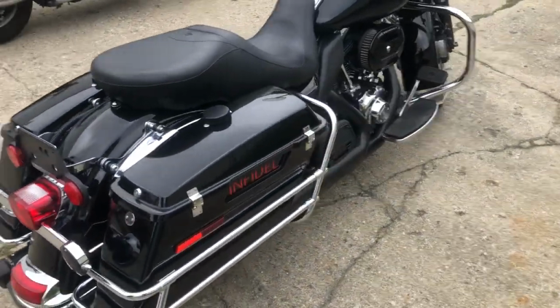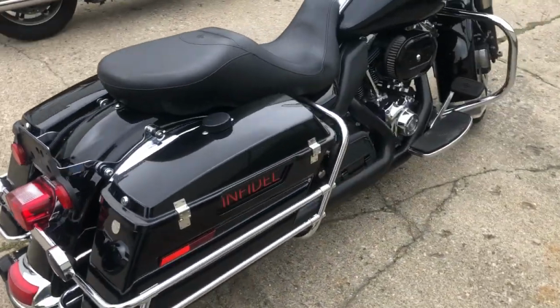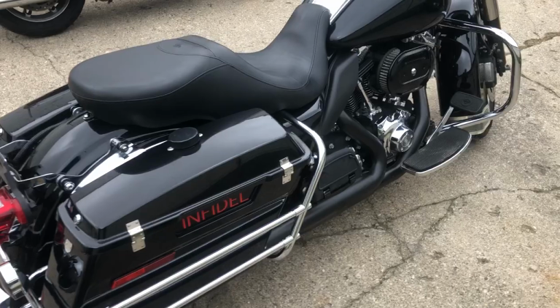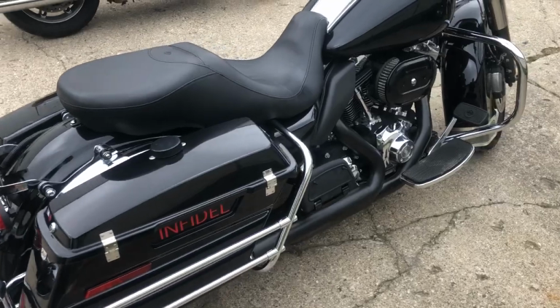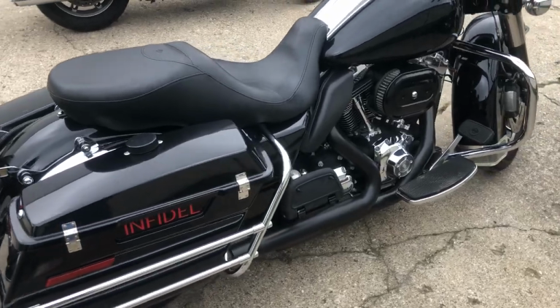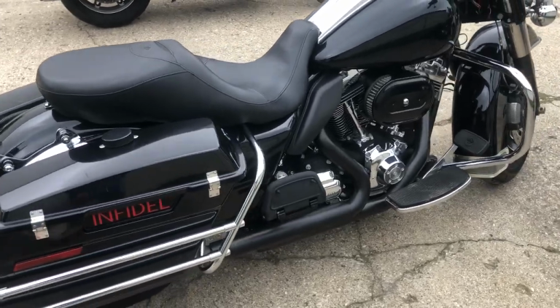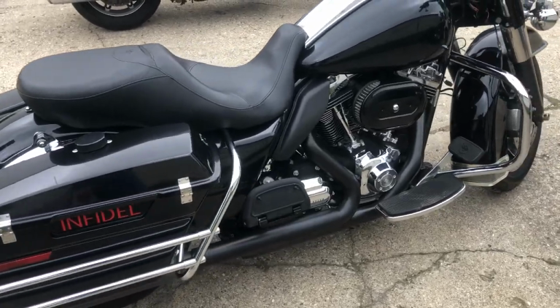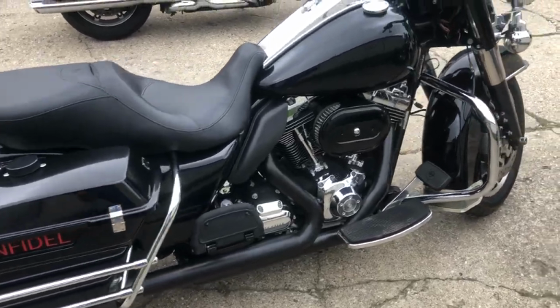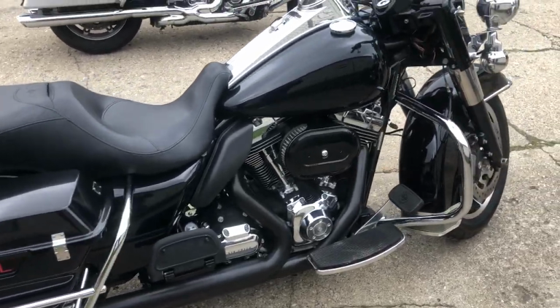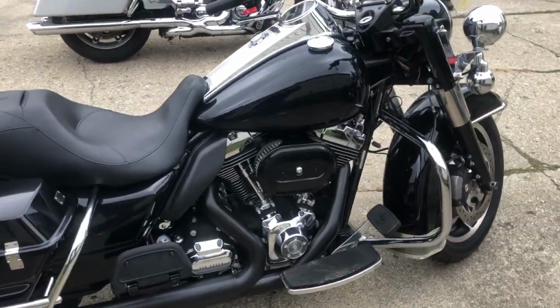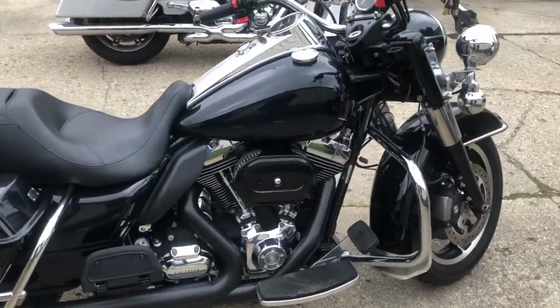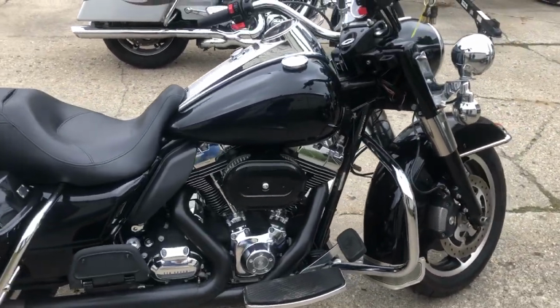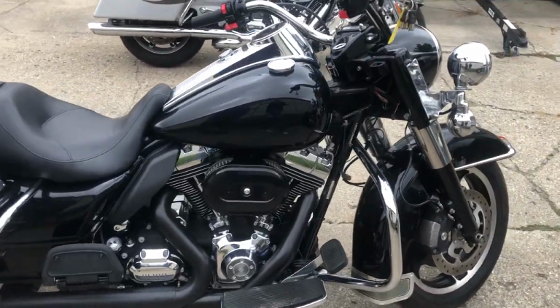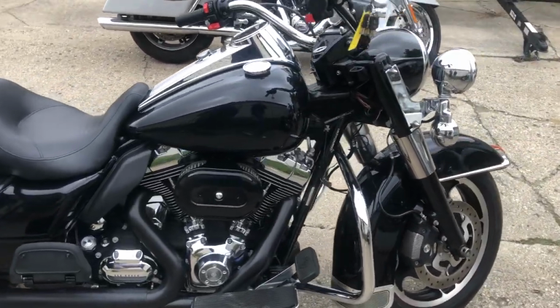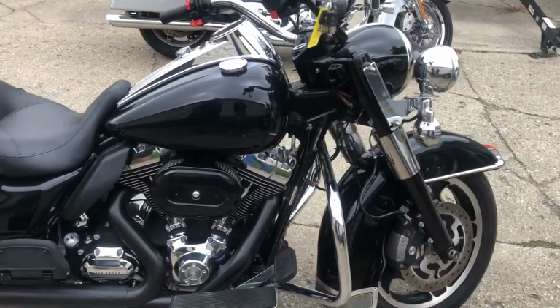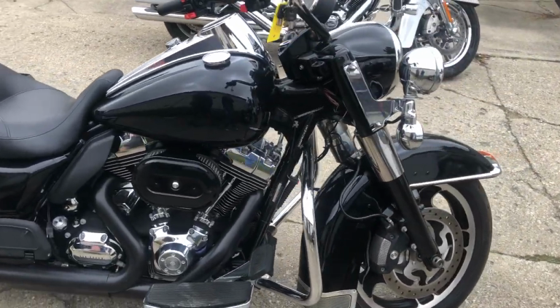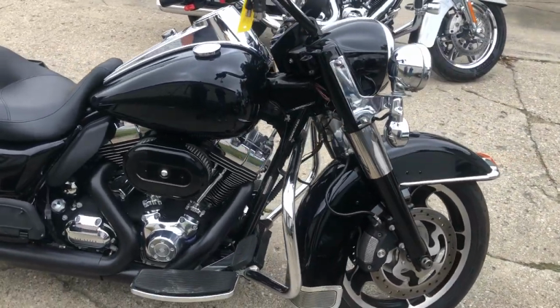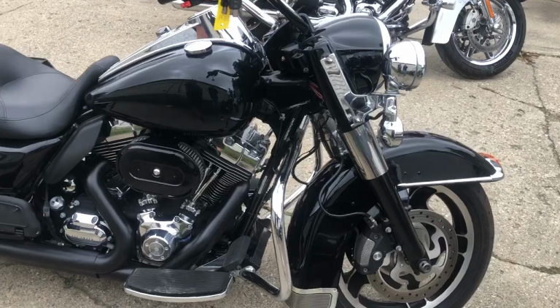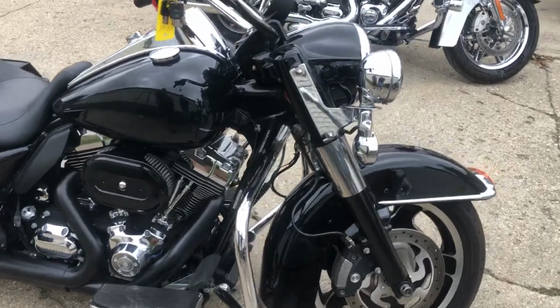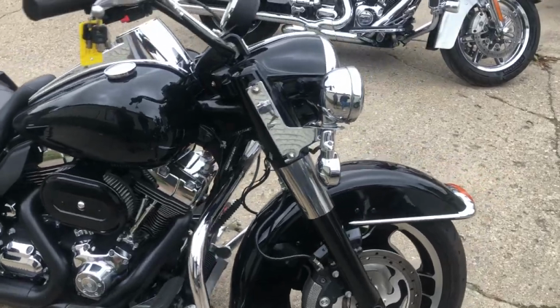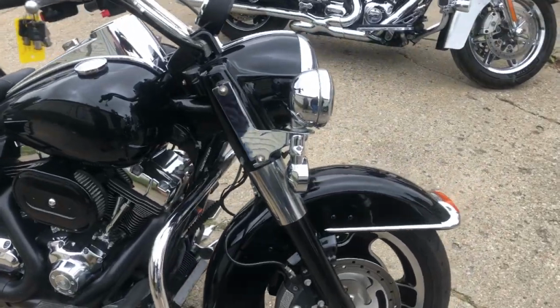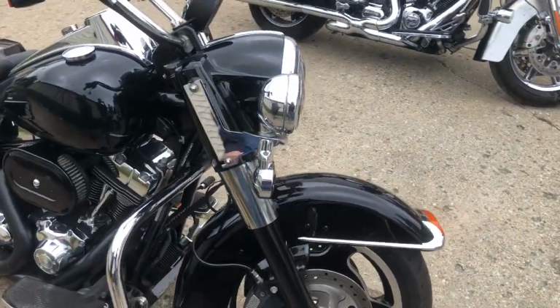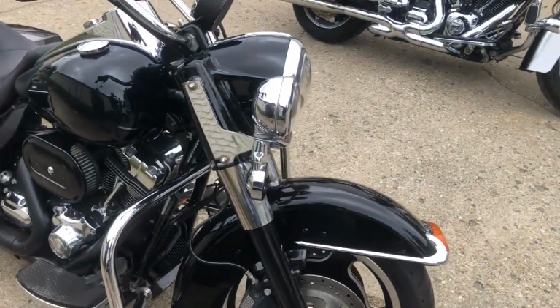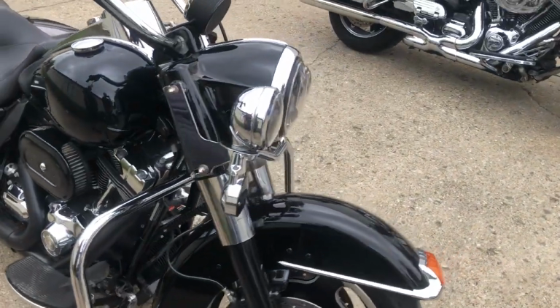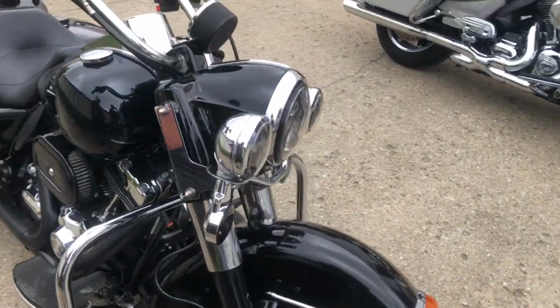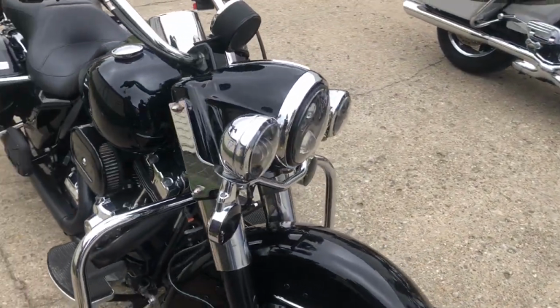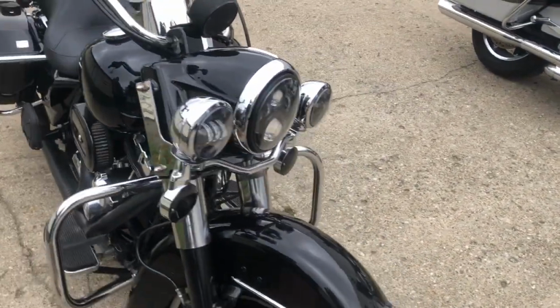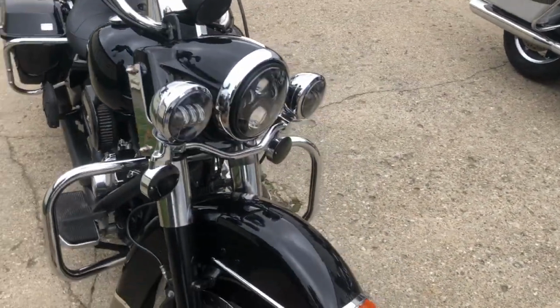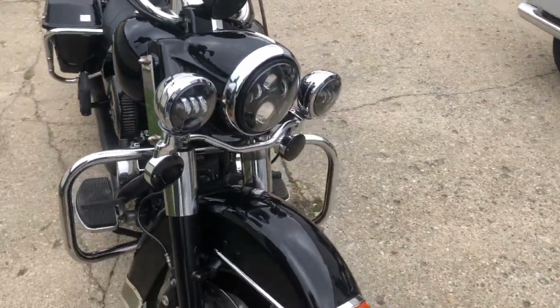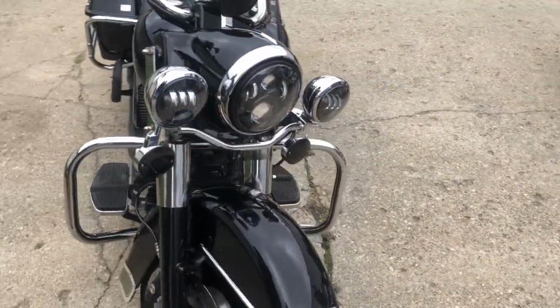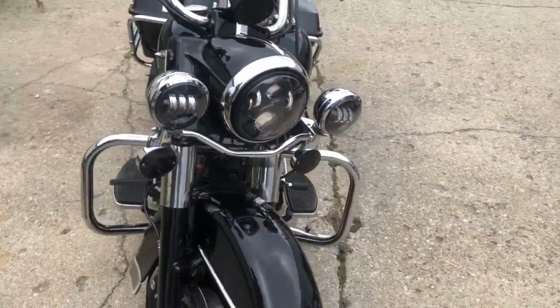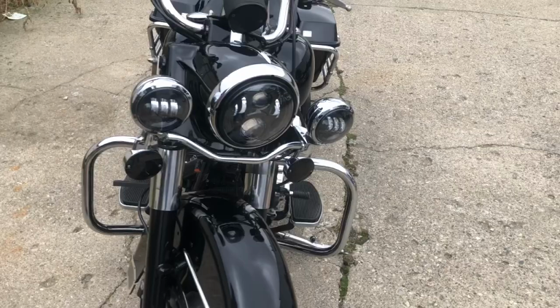It's got the blacked out pack, Daymaker headlight, Screaming Eagle intake, and dual Reinhardt exhaust — it sounds great. Just been through our service department, everything's been gone through, fluids have been changed. This thing's ready to hit the road.